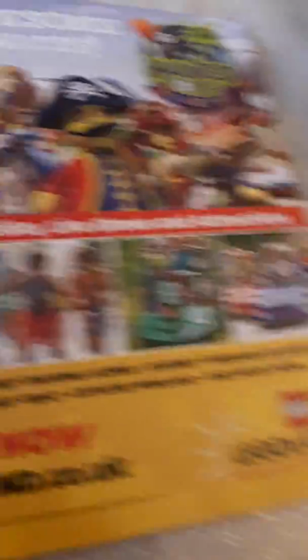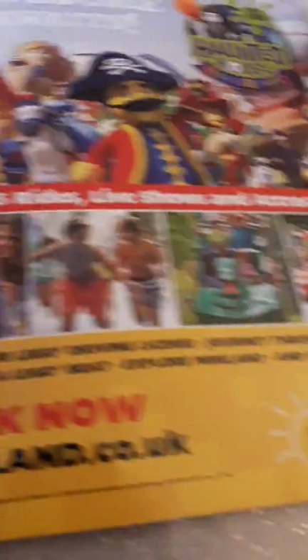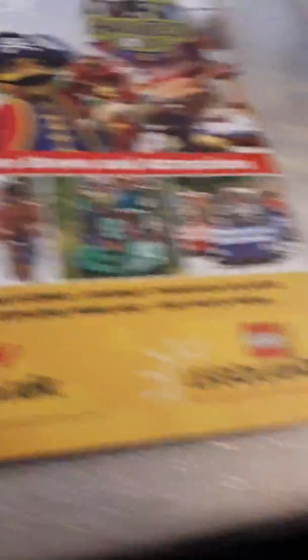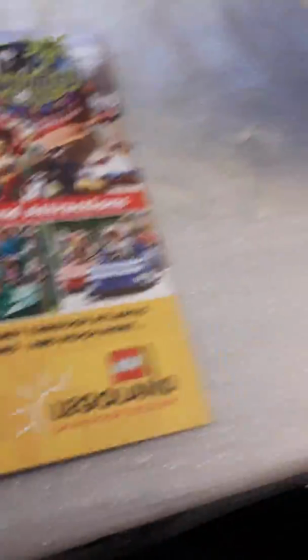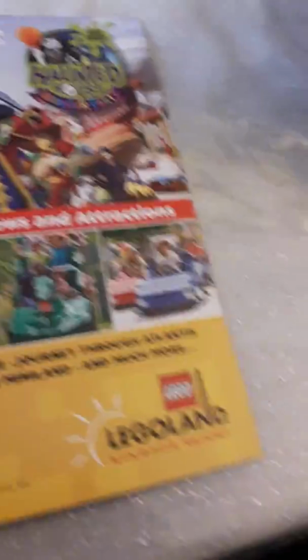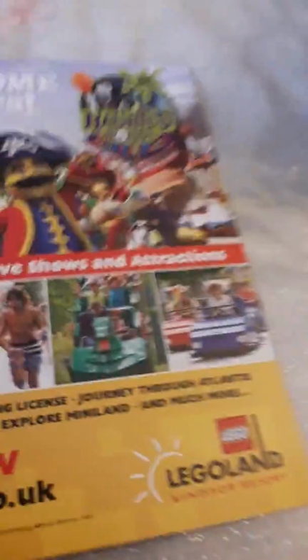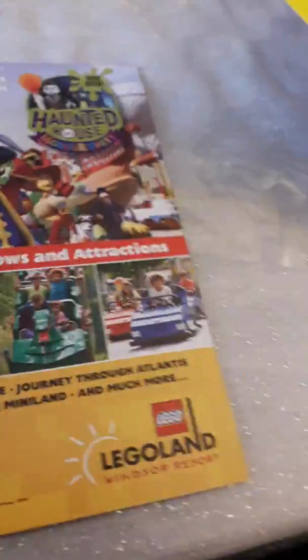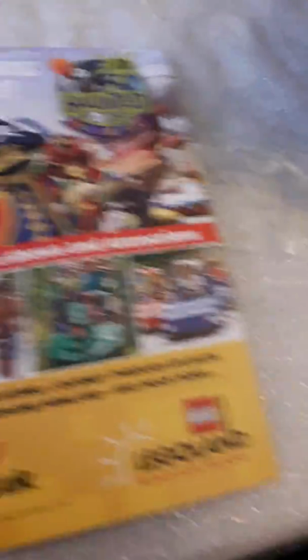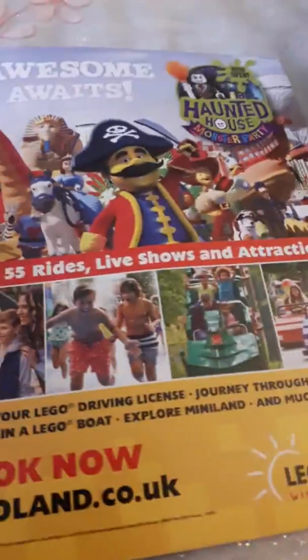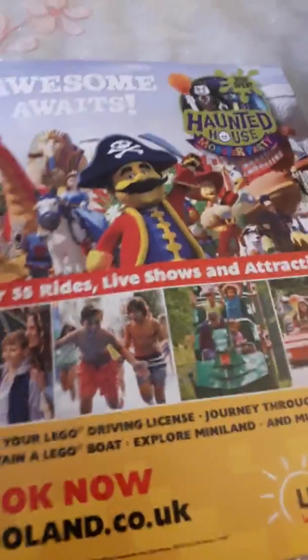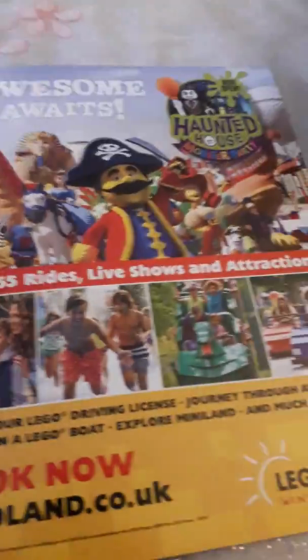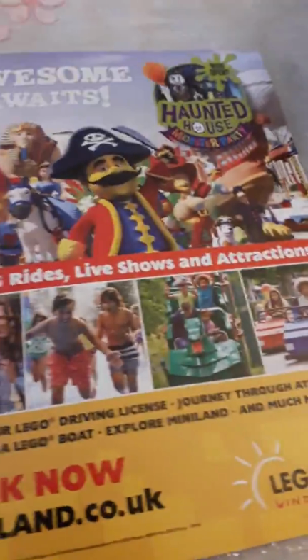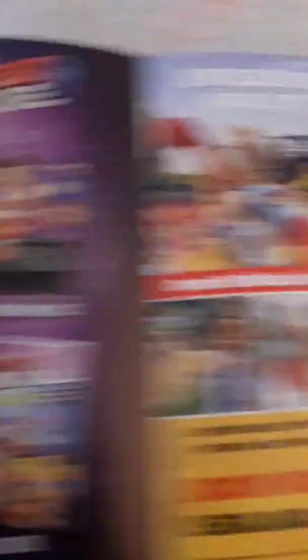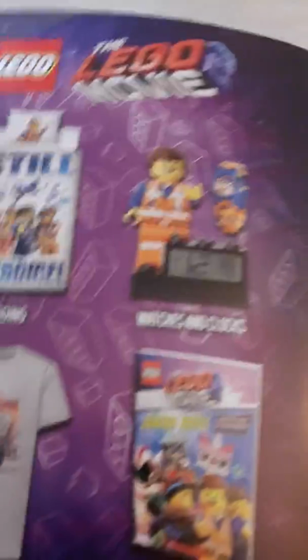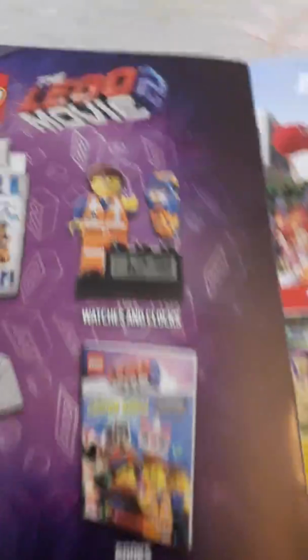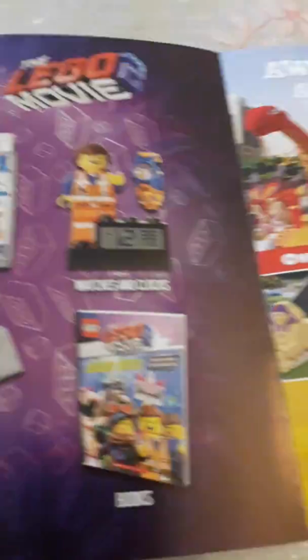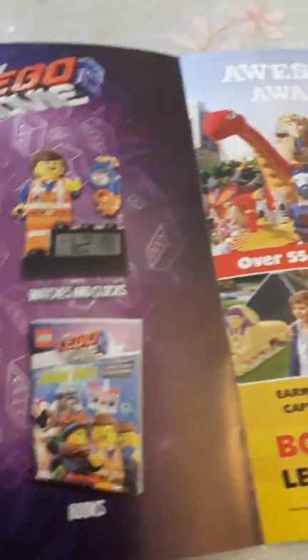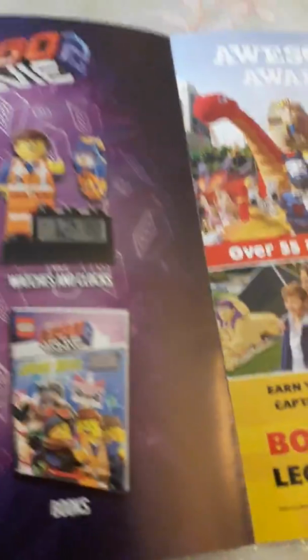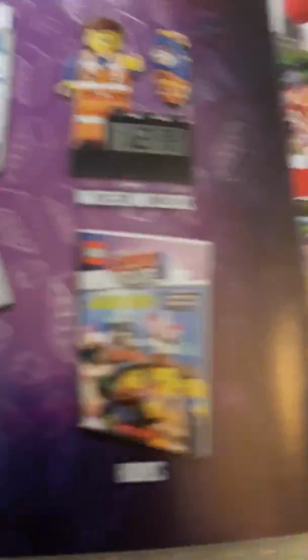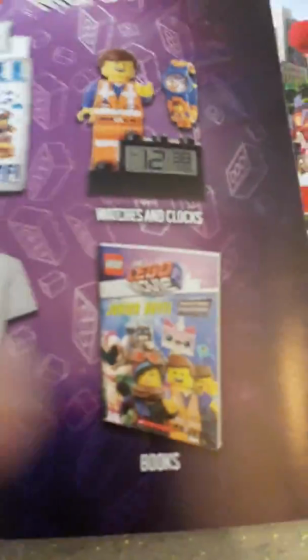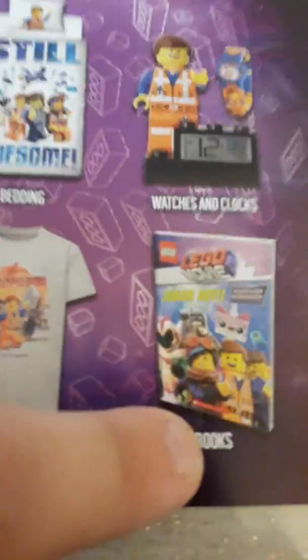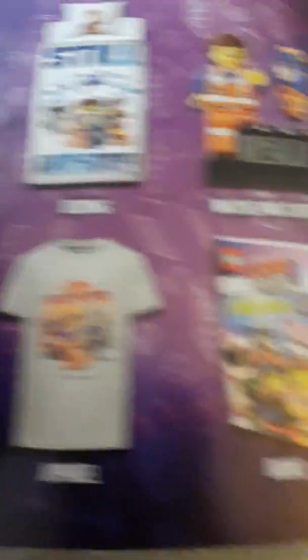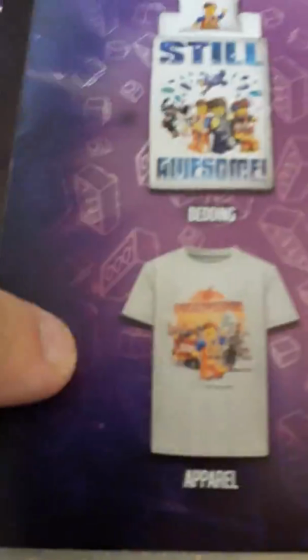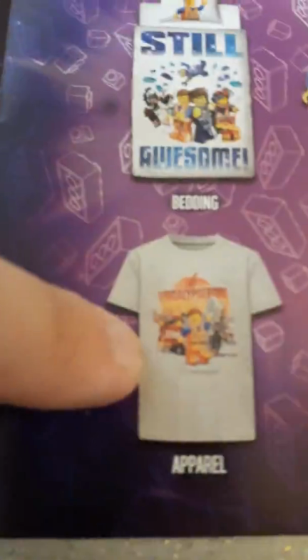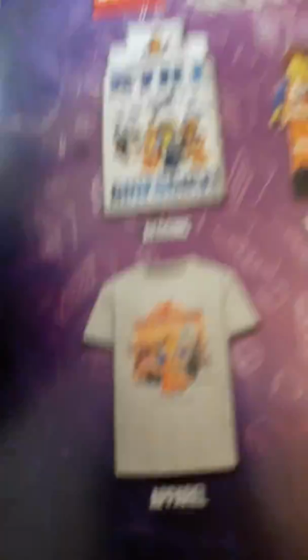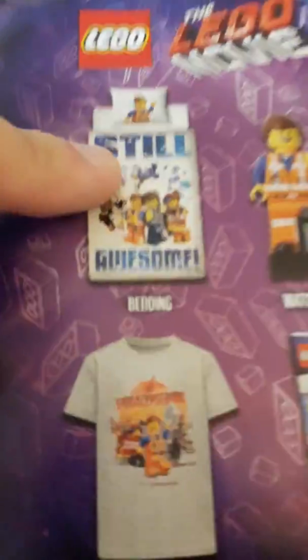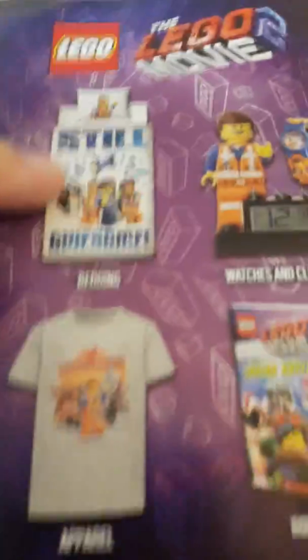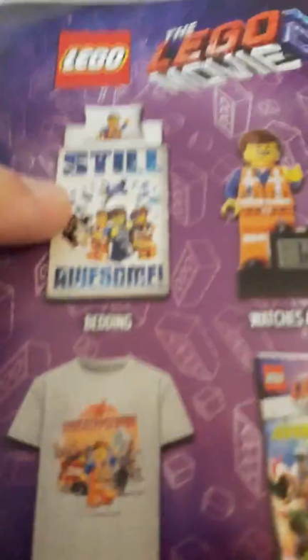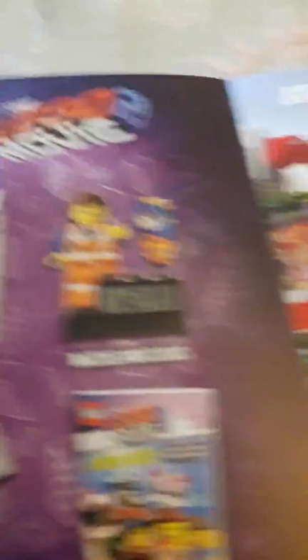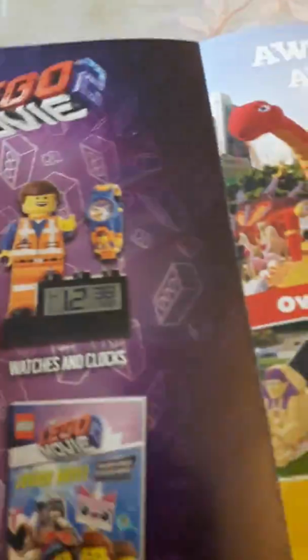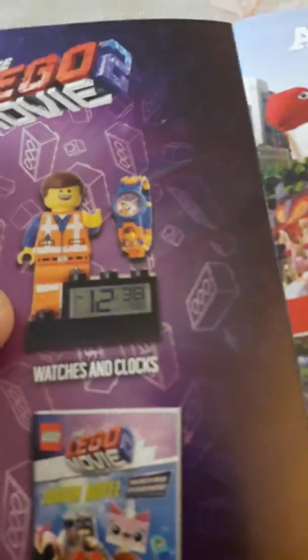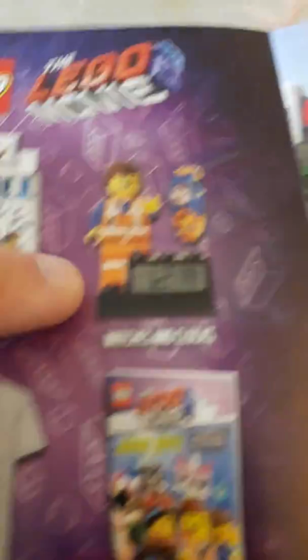Here's an ad for Lego Band. And here's some other ads — we've got Lego Movie Books, Lego Movie T-Shirts, Lego Movie Bedding, and Lego Movie Alarm Clock.